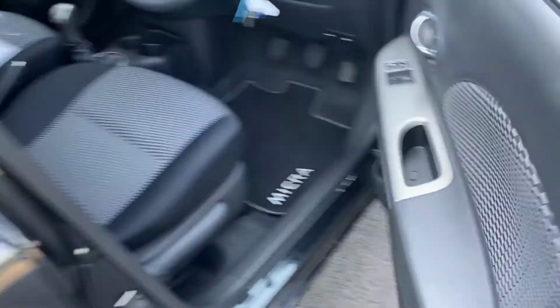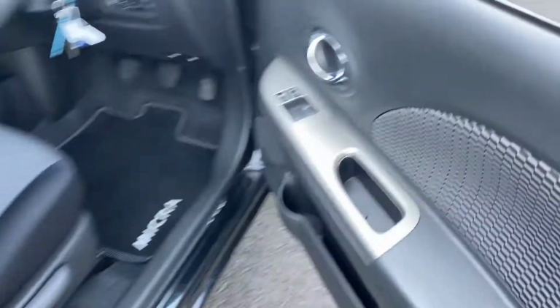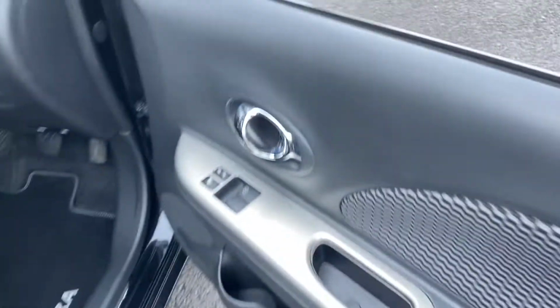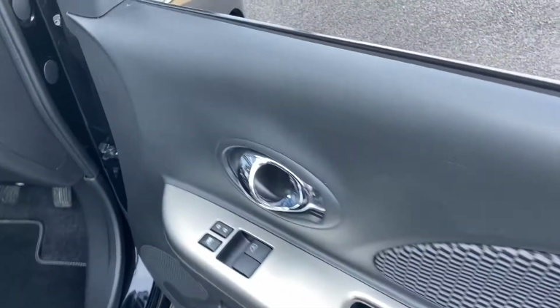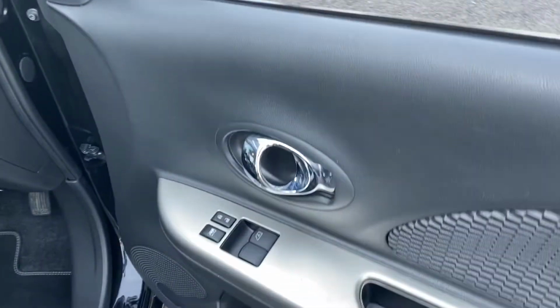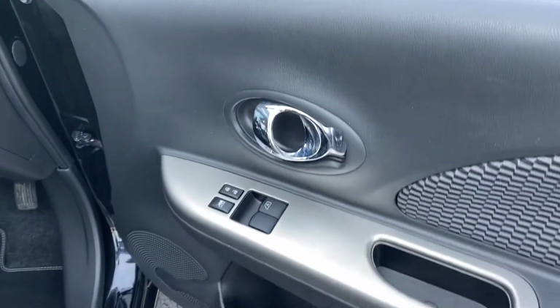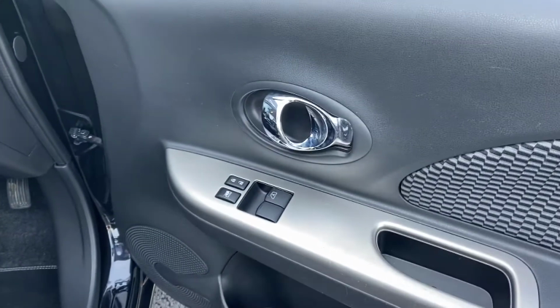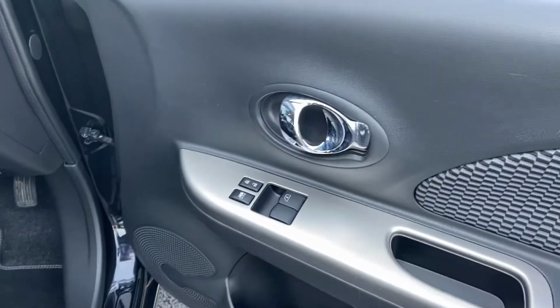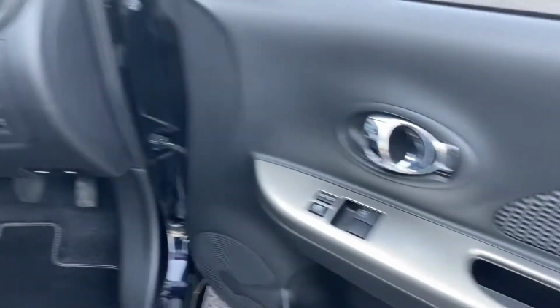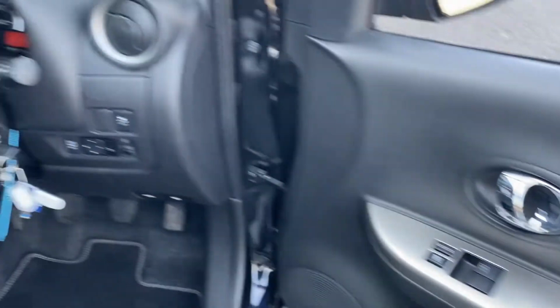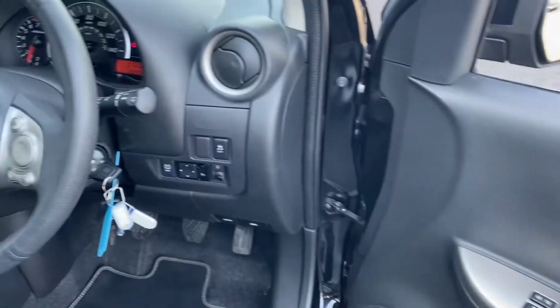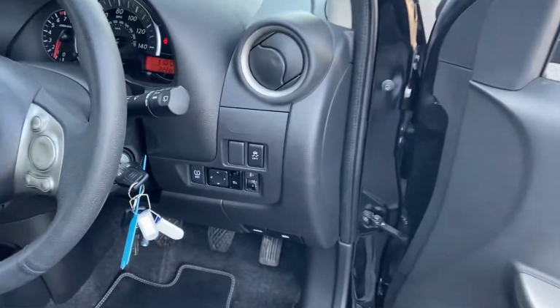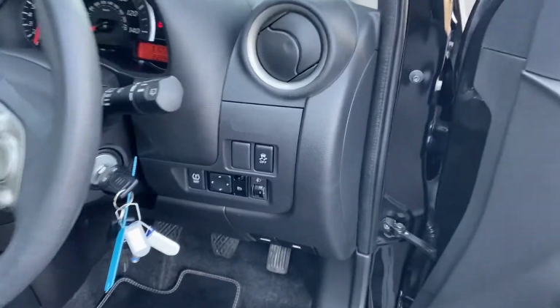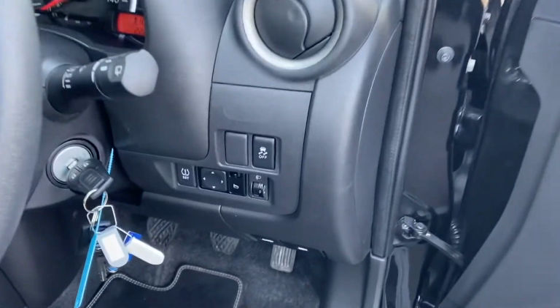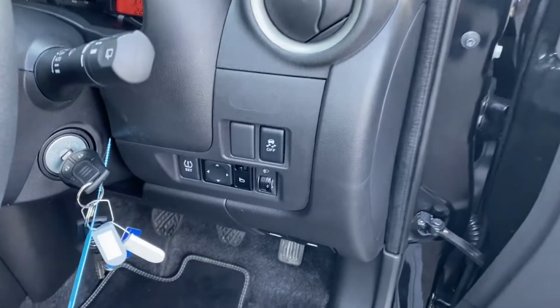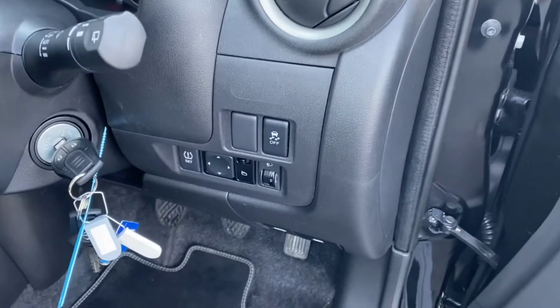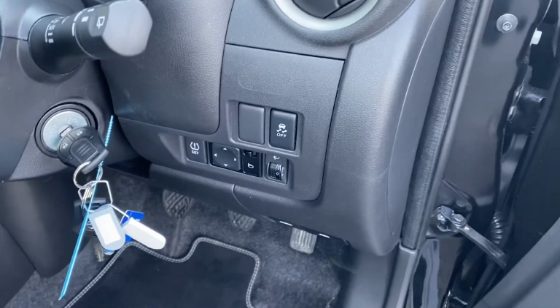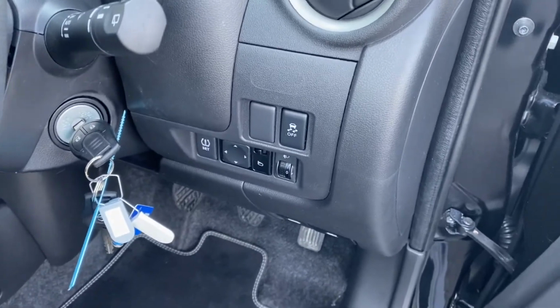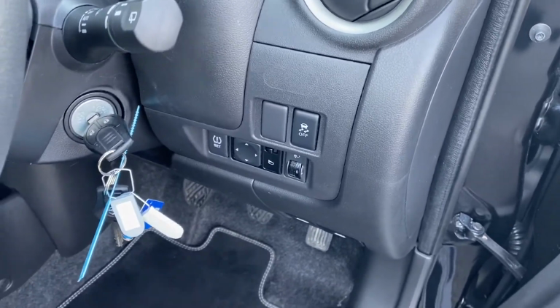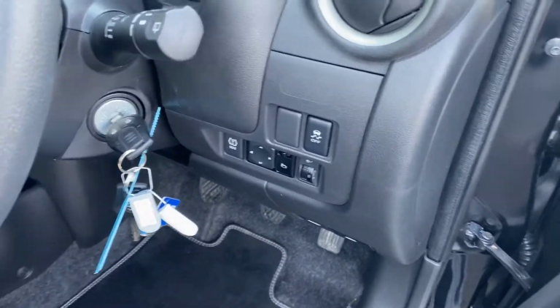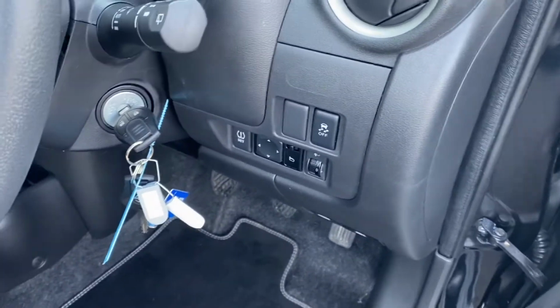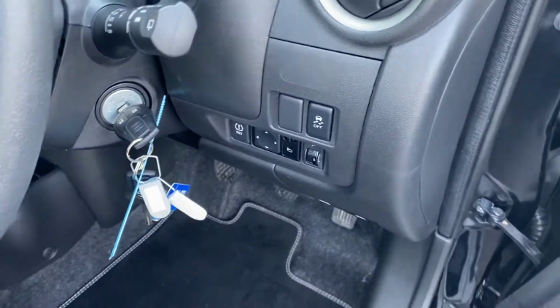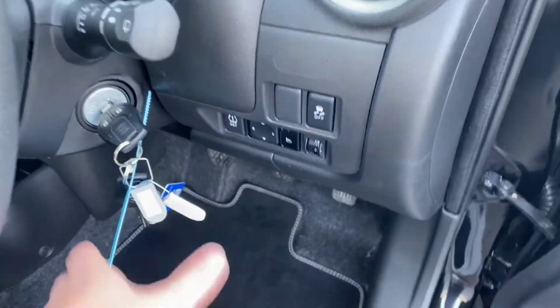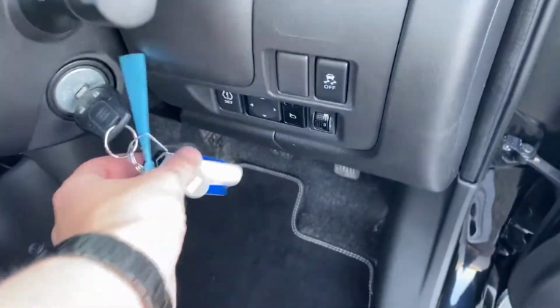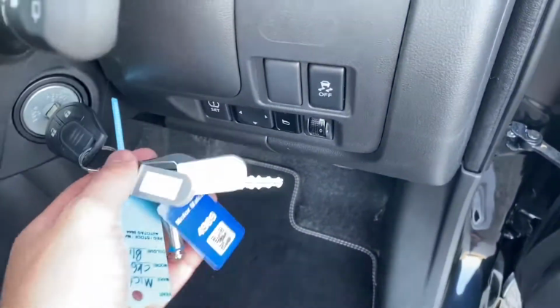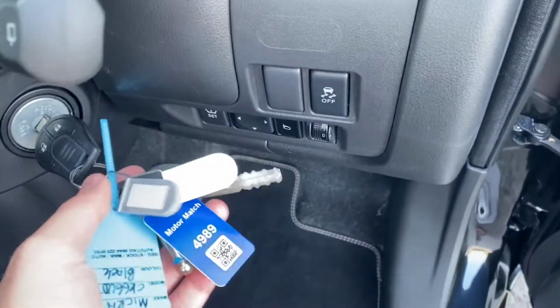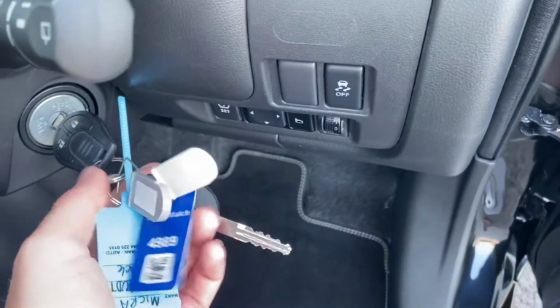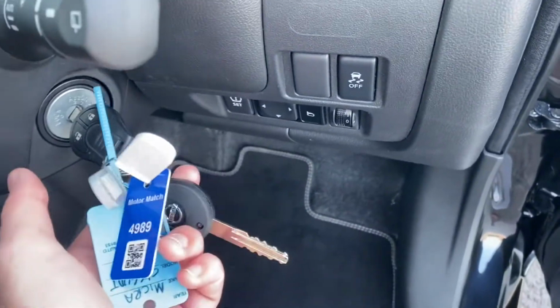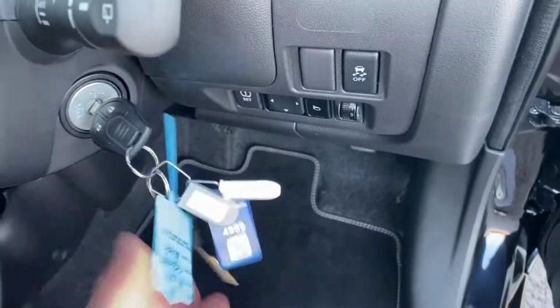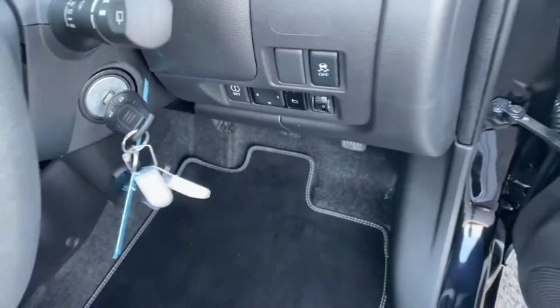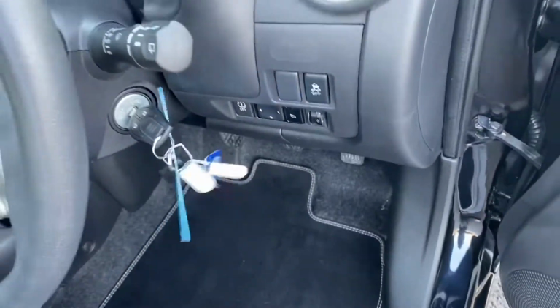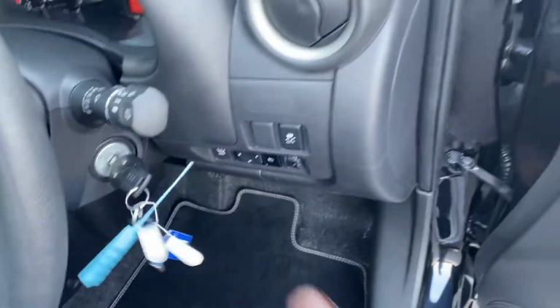Taking another good look at the interior, your wing mirror controls are just down there. You also get two full-size keys, which is always a bonus.